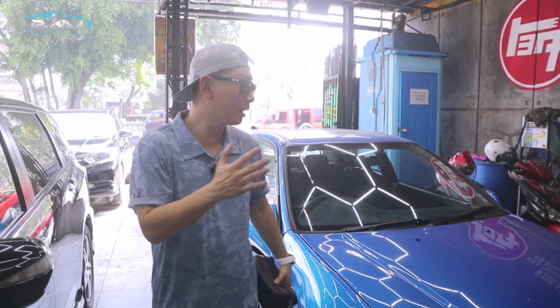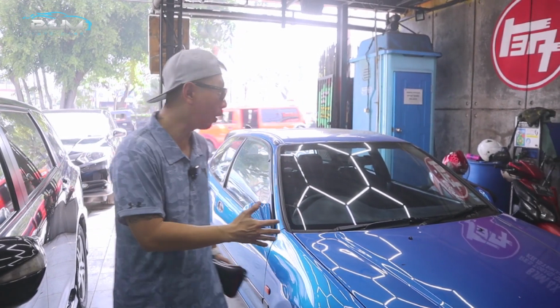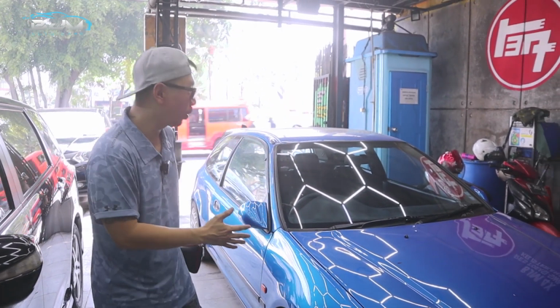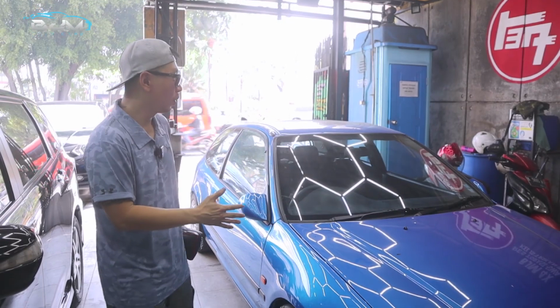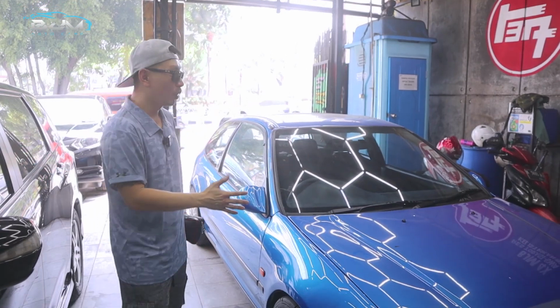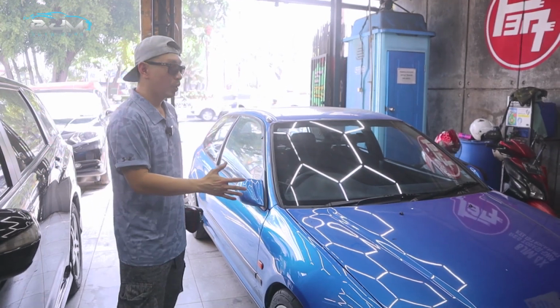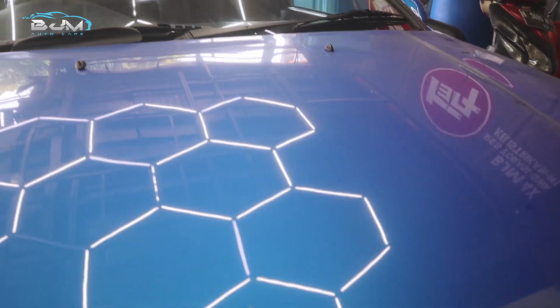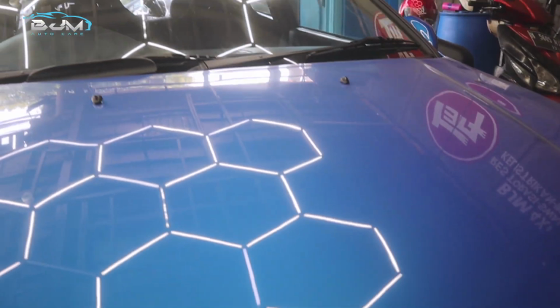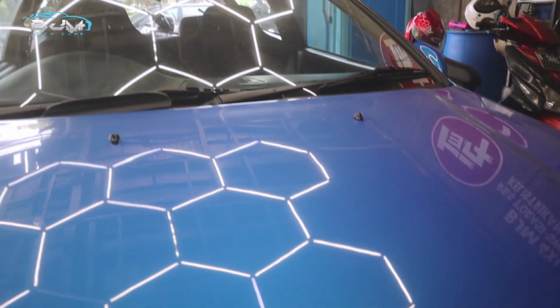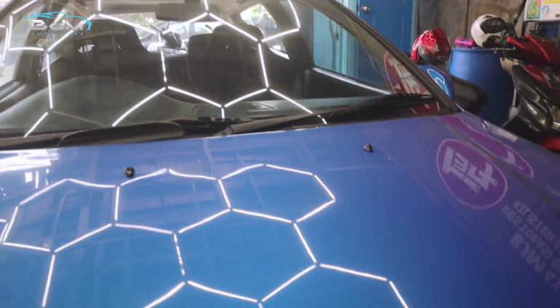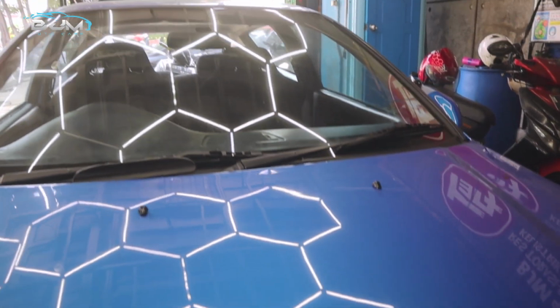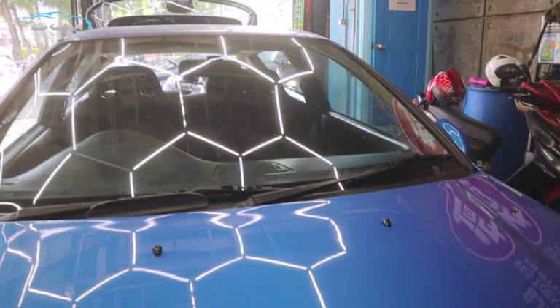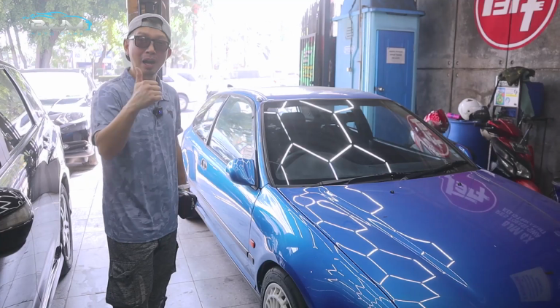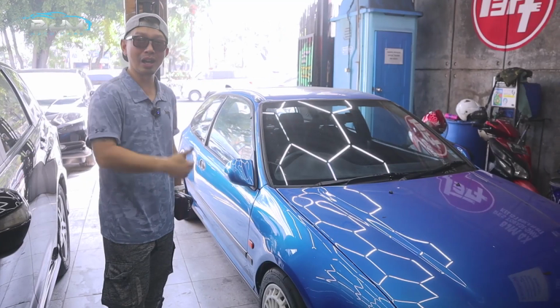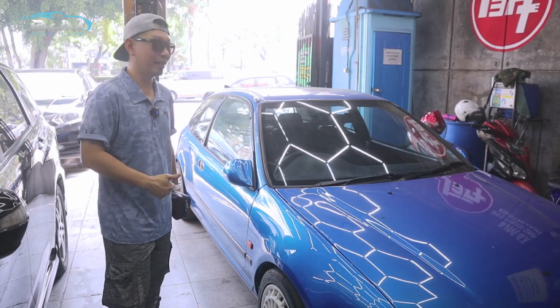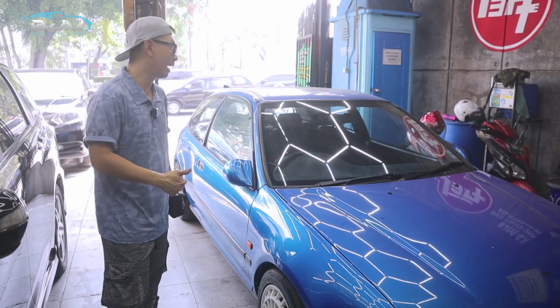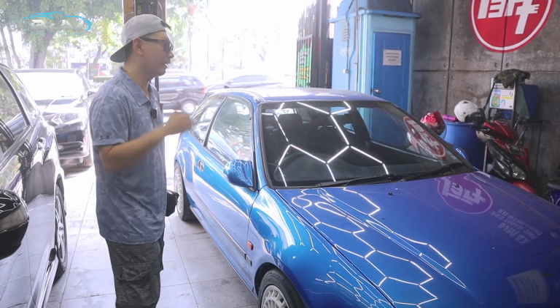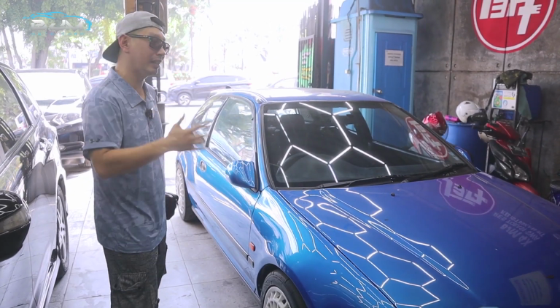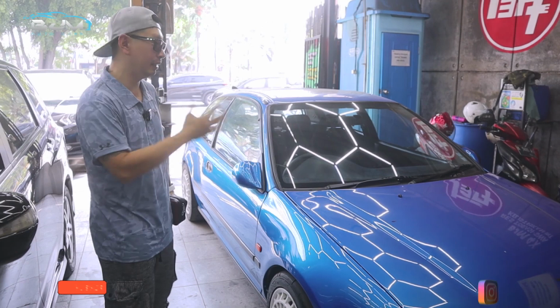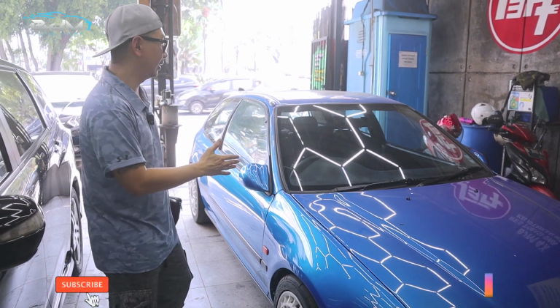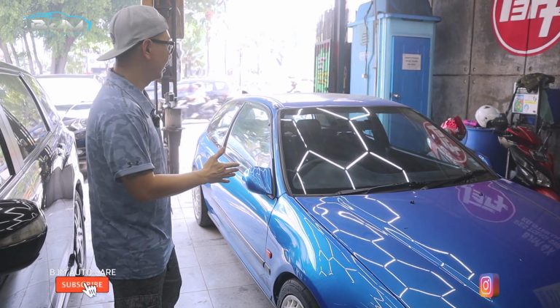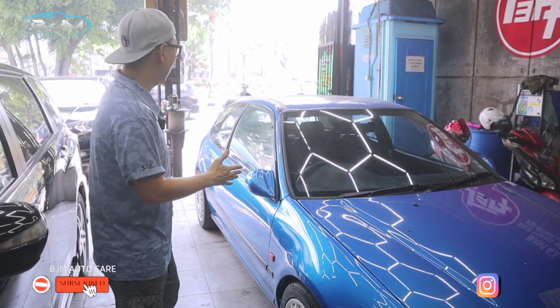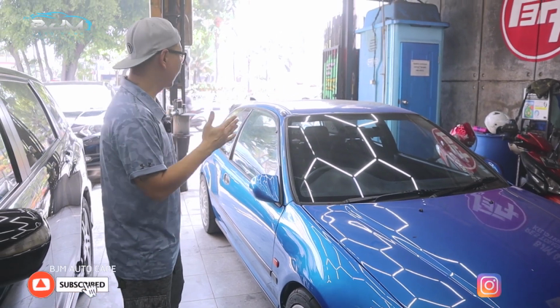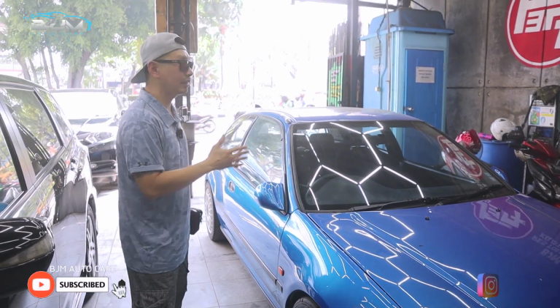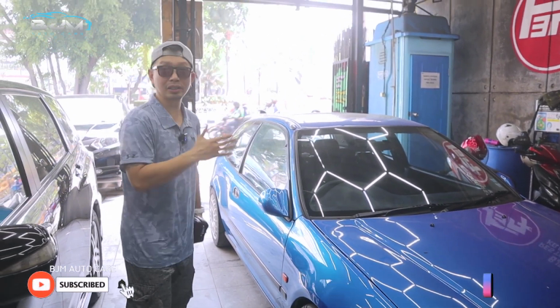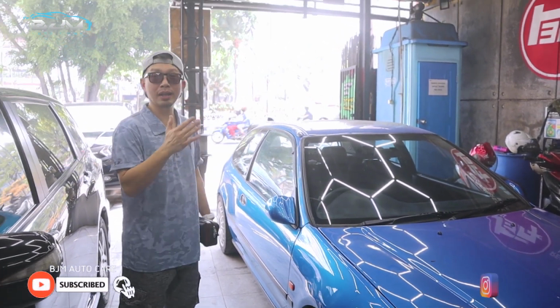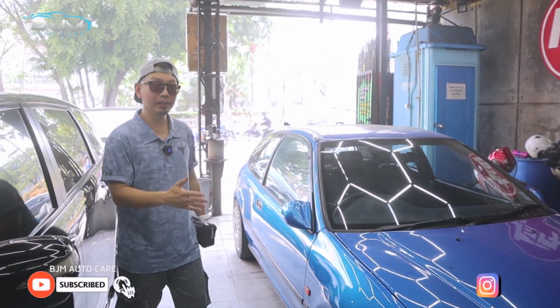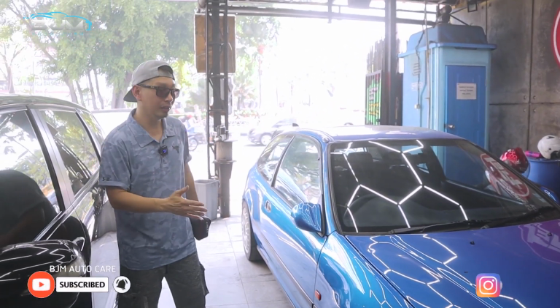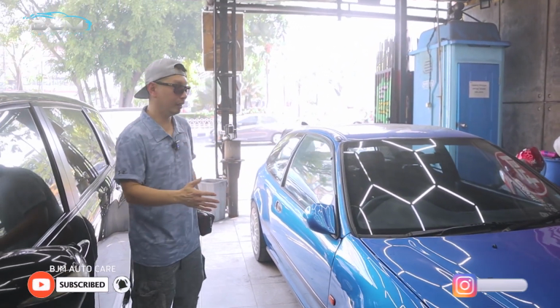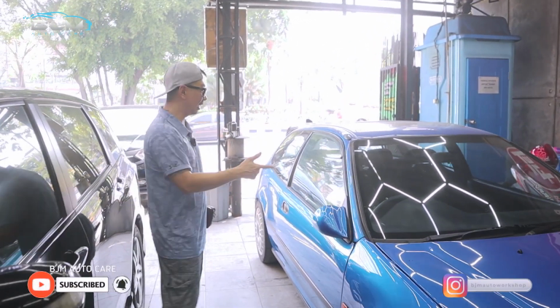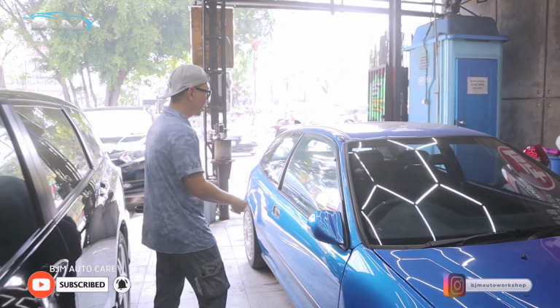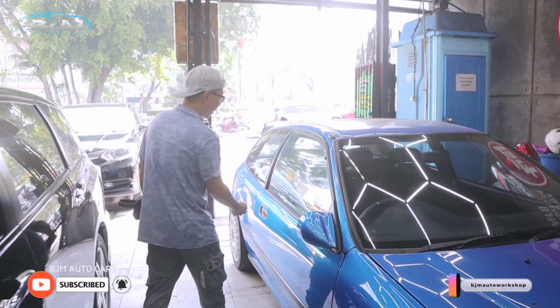Apalagi kalau restorasinya benar-benar bagus ya. Nah, kali ini akan kita restorasi interiornya.